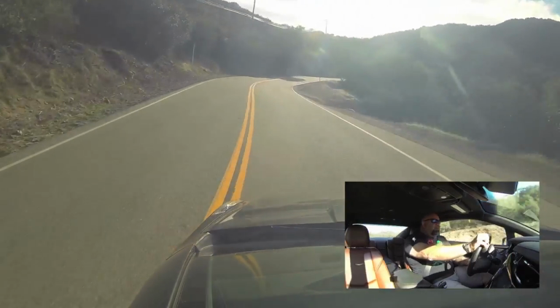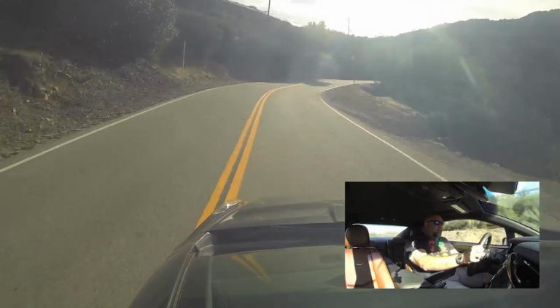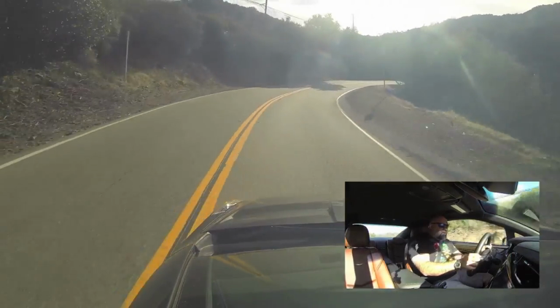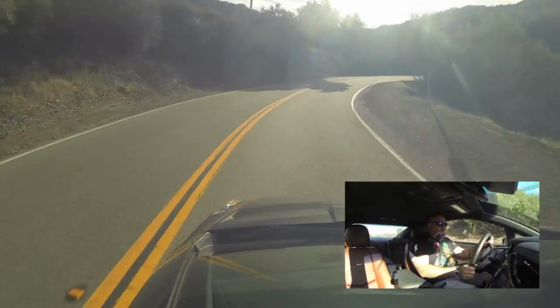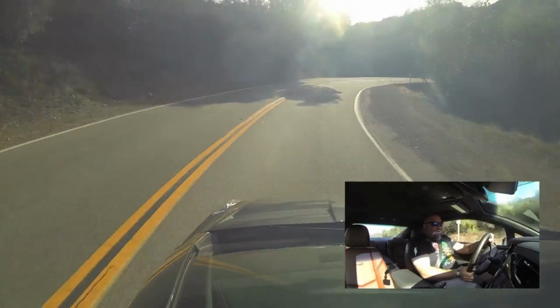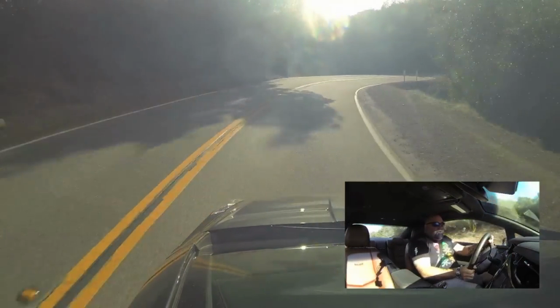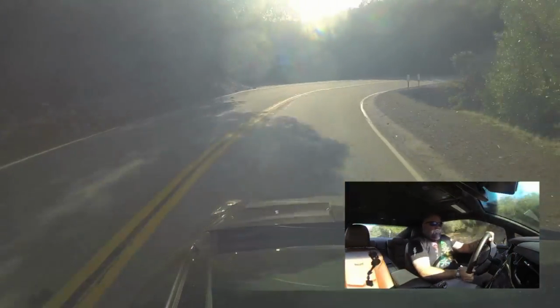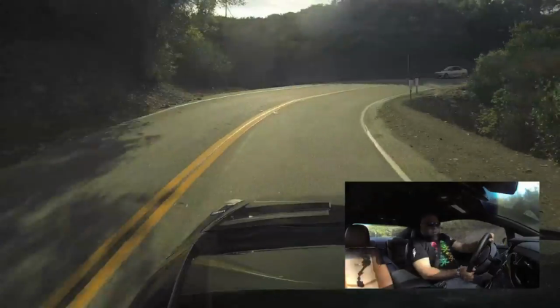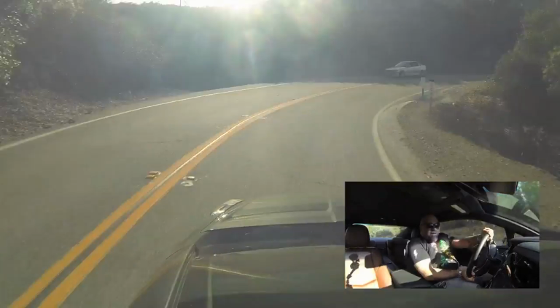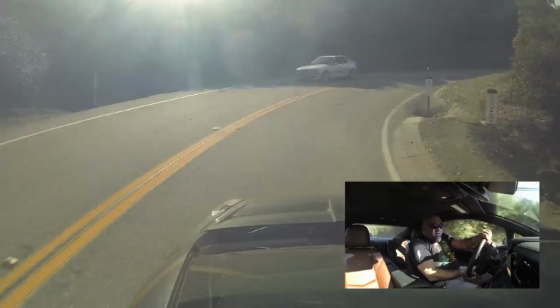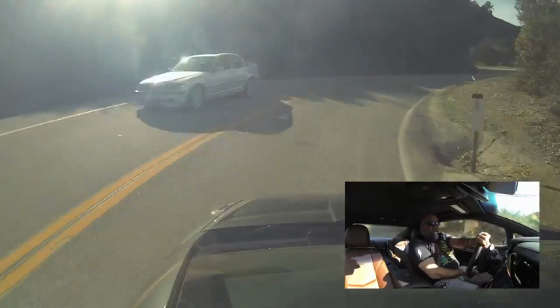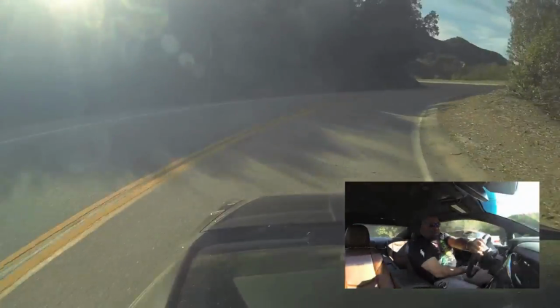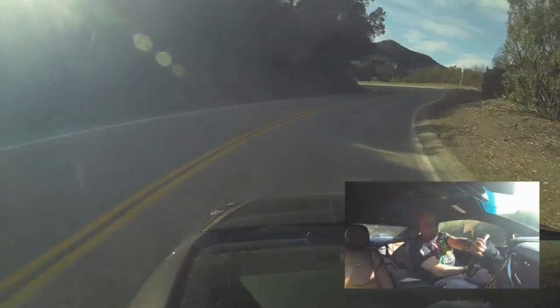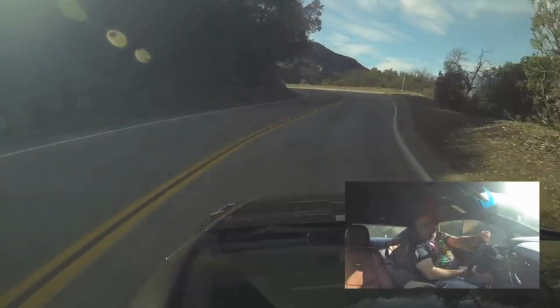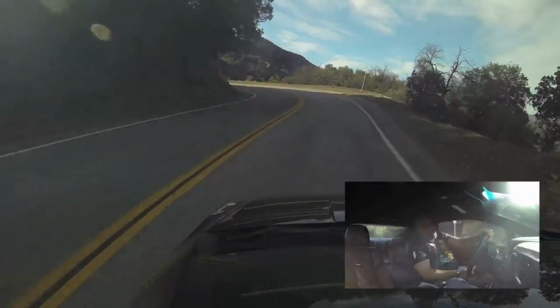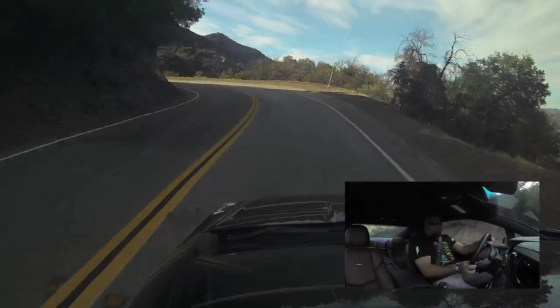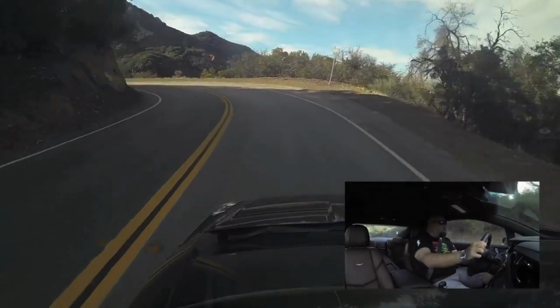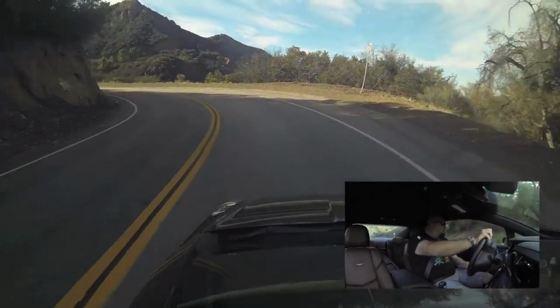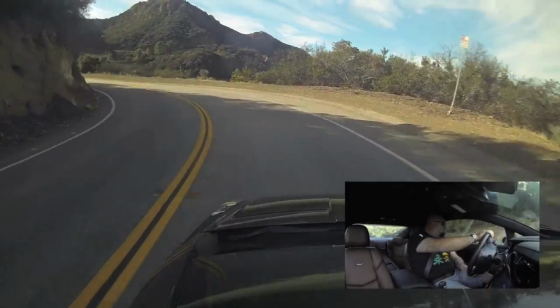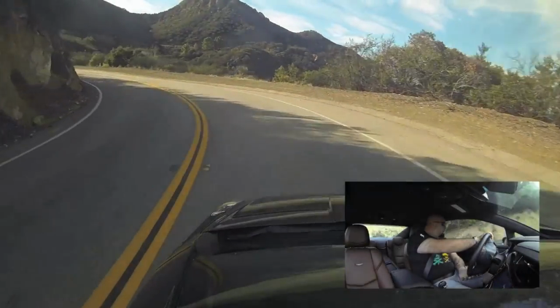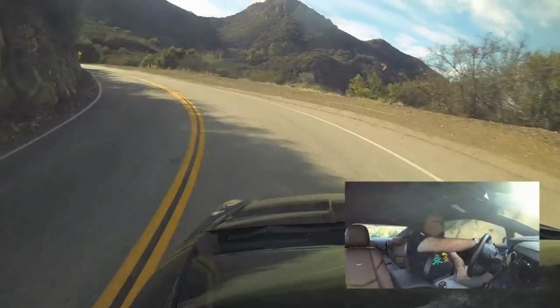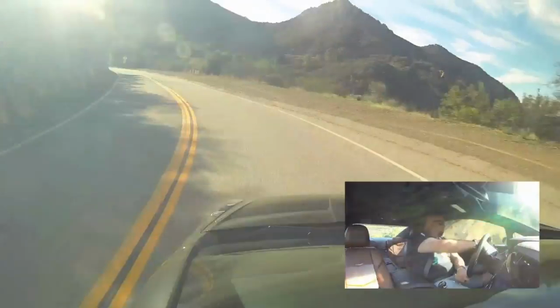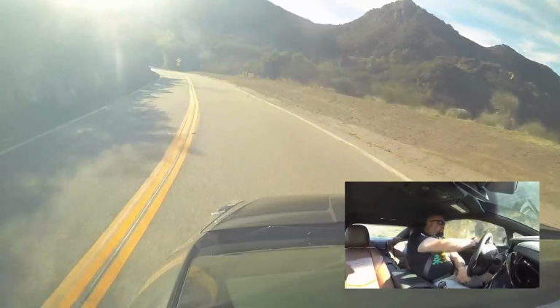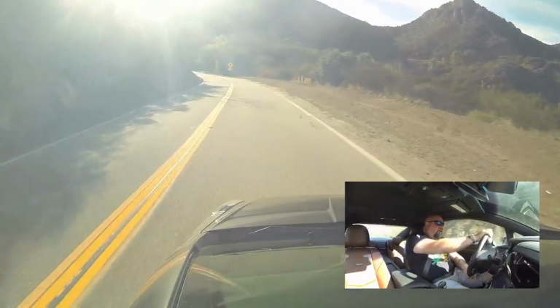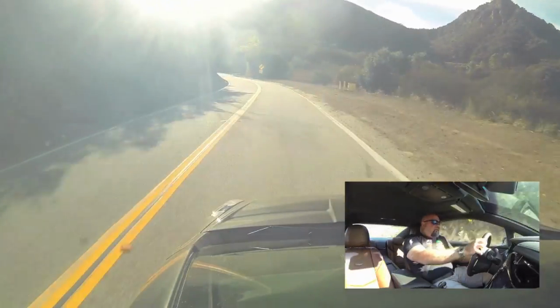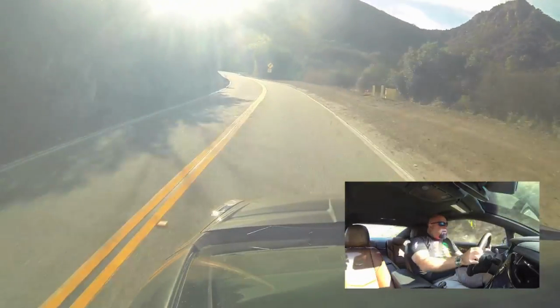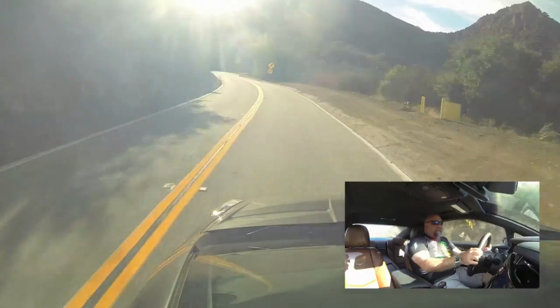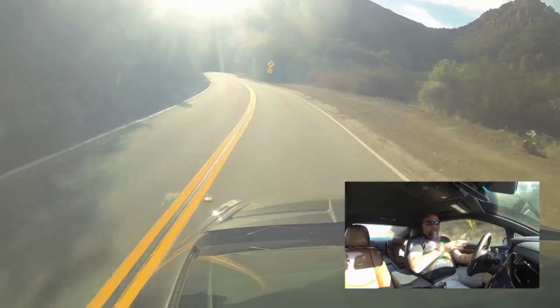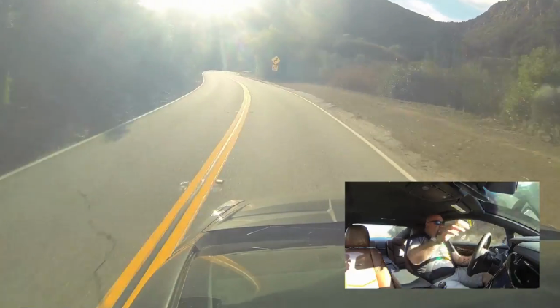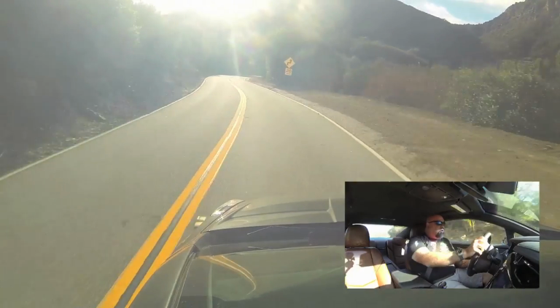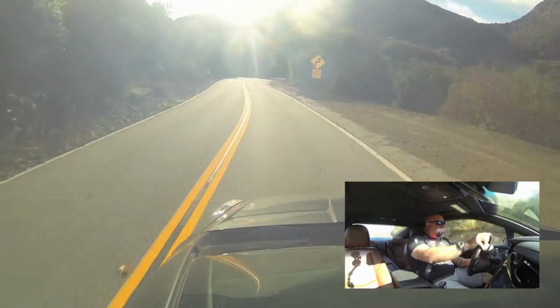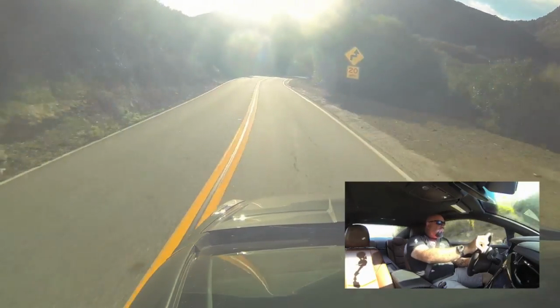It kills all power when you drive with both feet, so you really can't left-foot brake properly. You kind of just have to lift and coast through the corner.